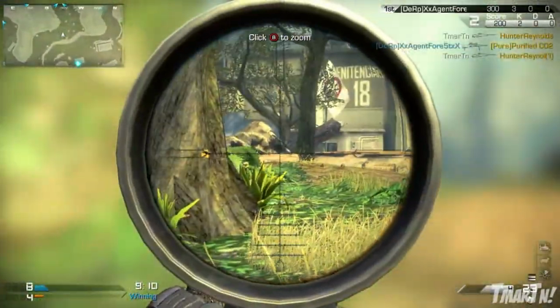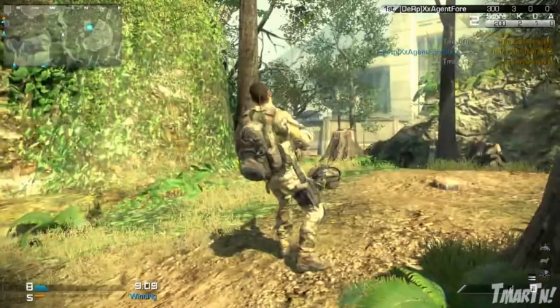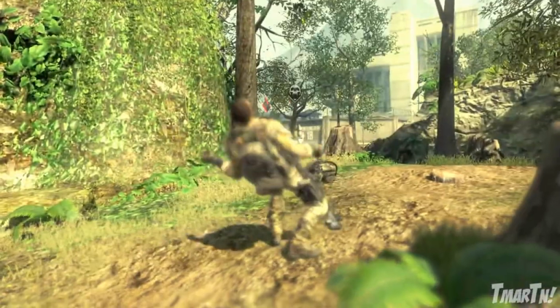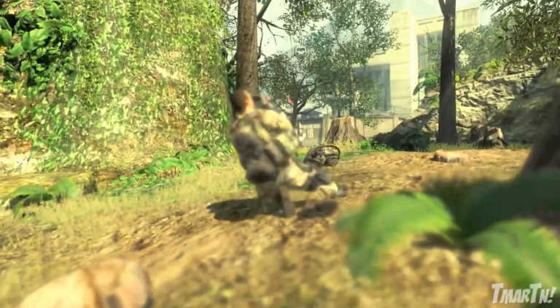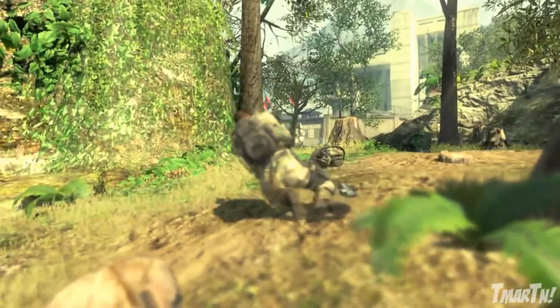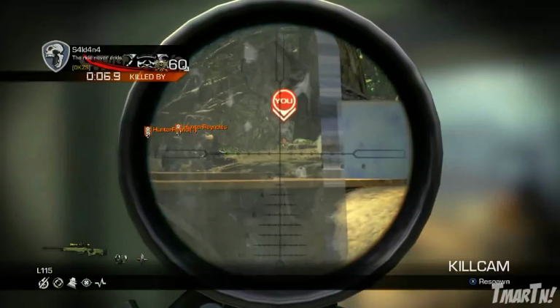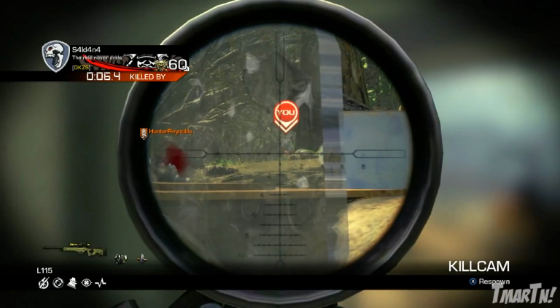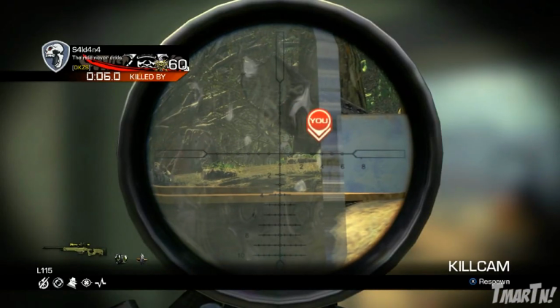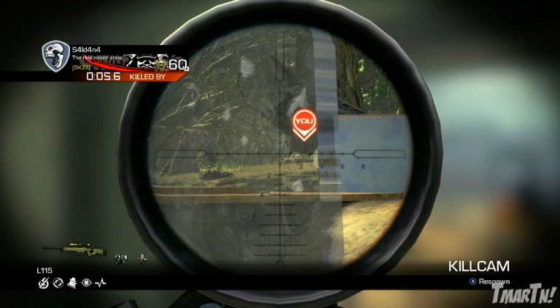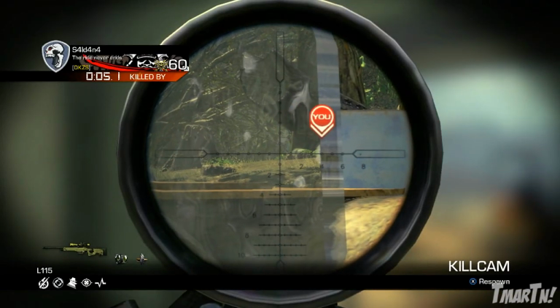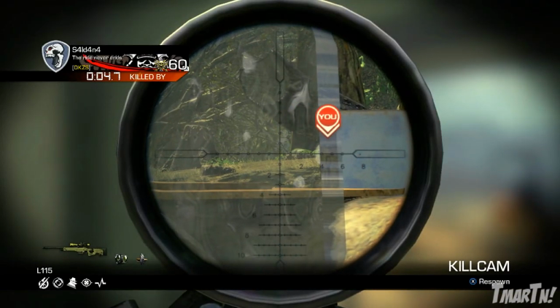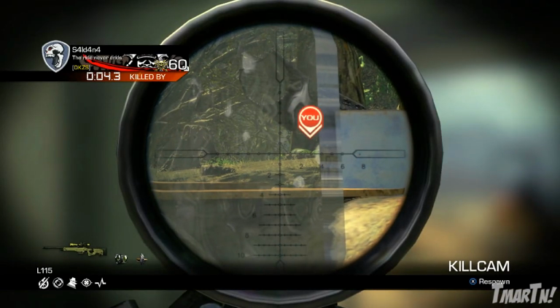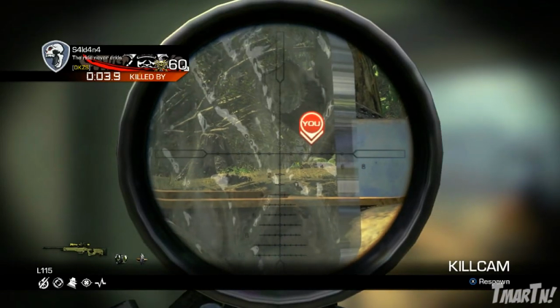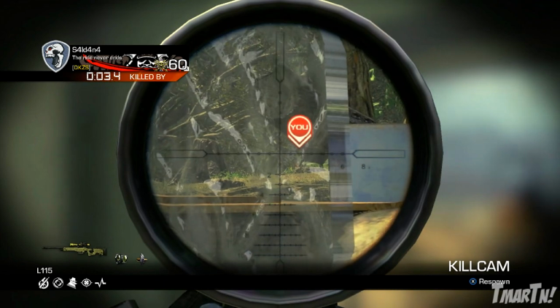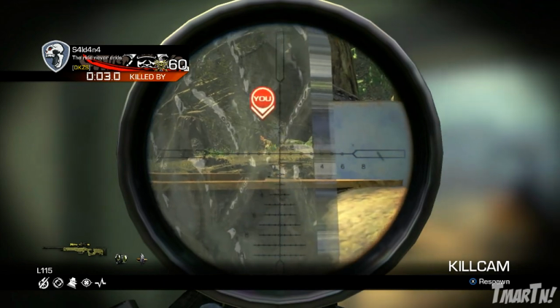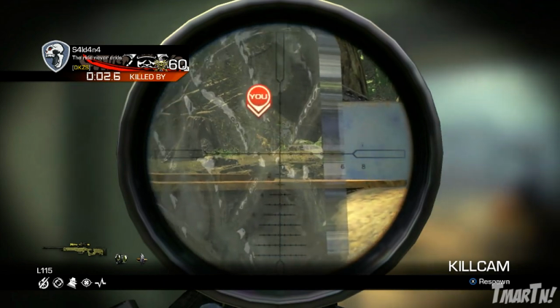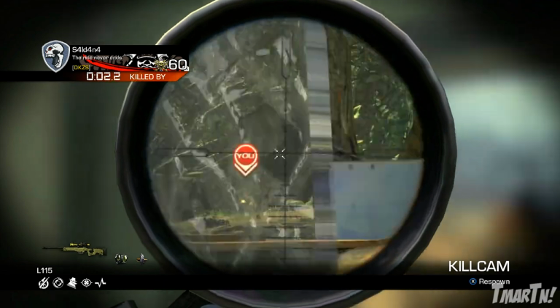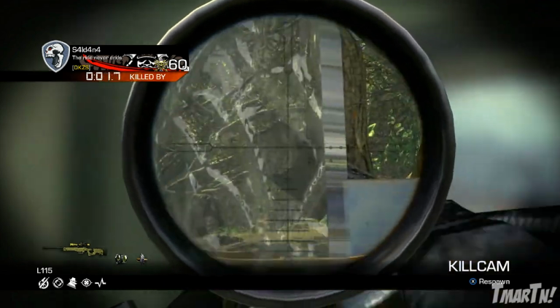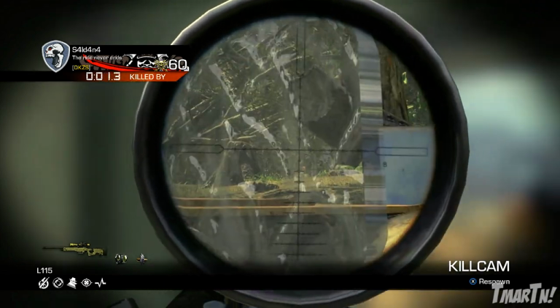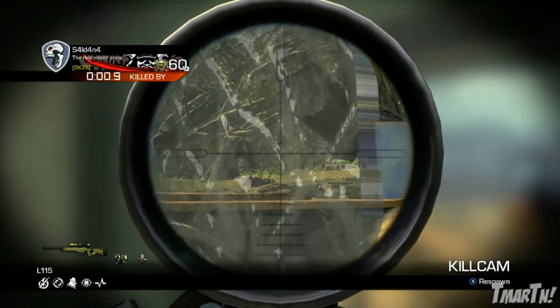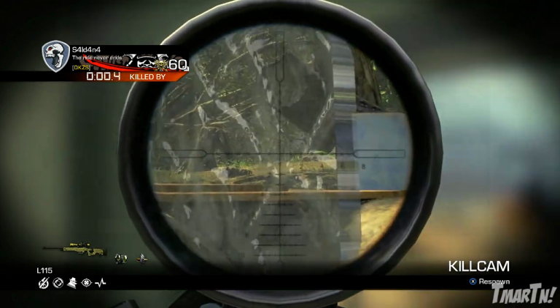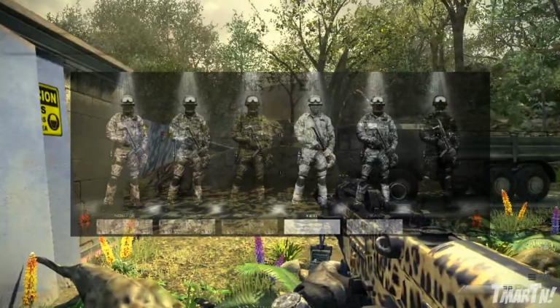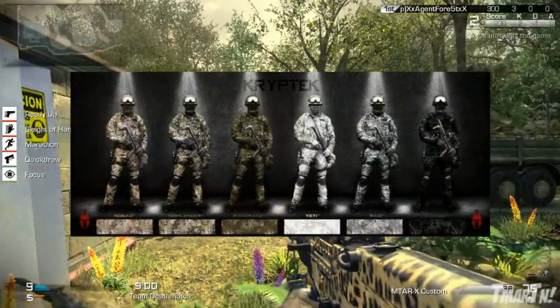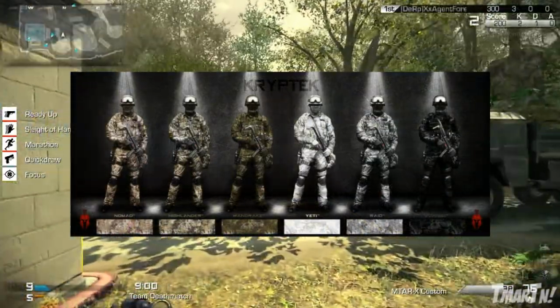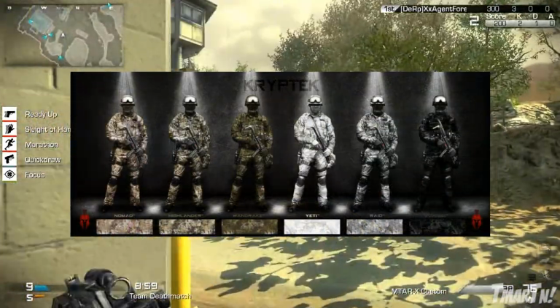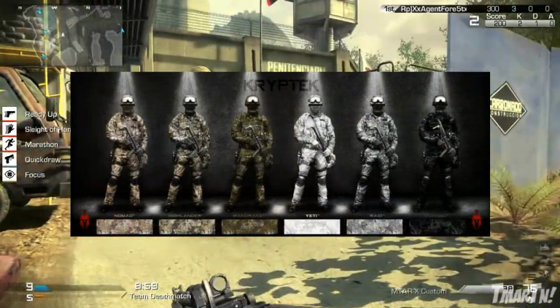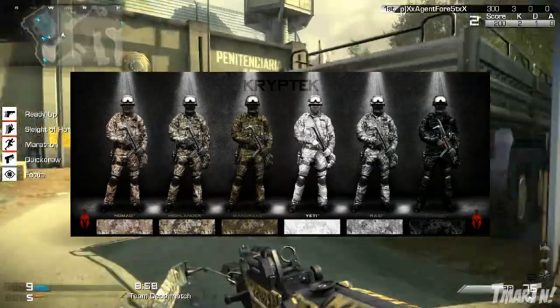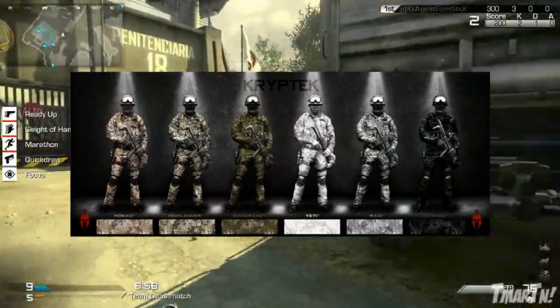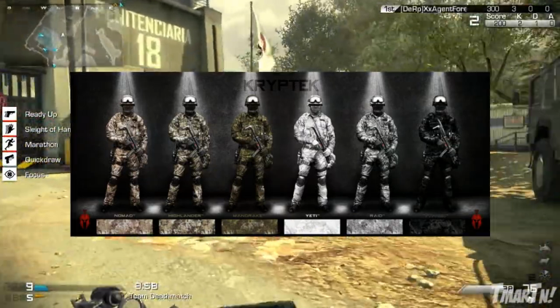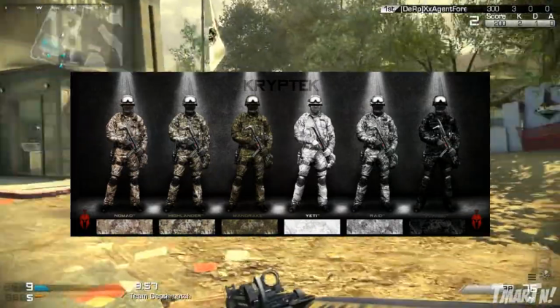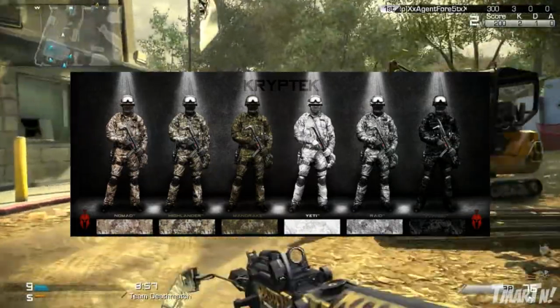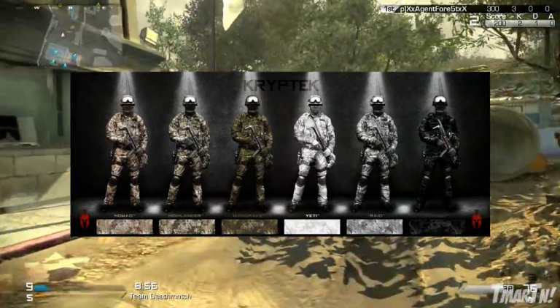When you go to their website, you can see they have nine different camos or color combinations — designs, whatever you want to call them — with a short description each. They also have this picture that has a bunch of different soldier silhouettes wearing each of those nine camos.